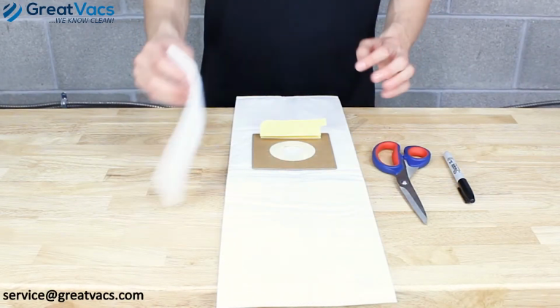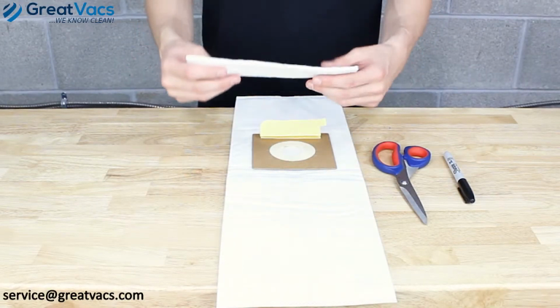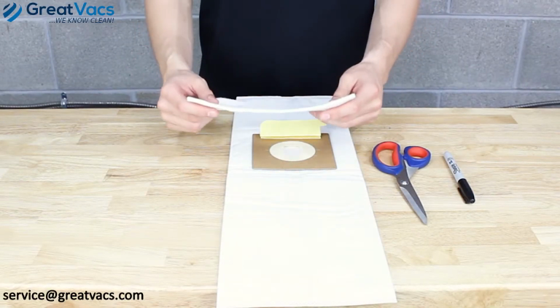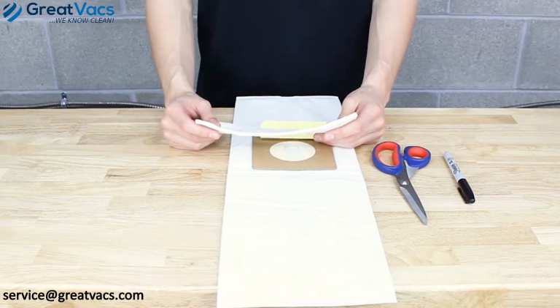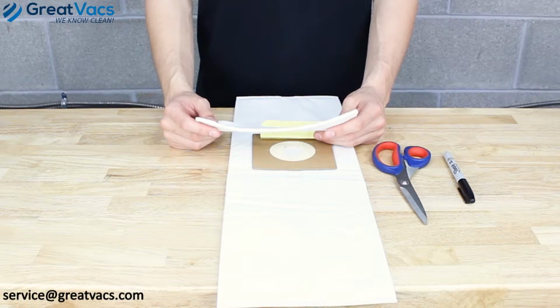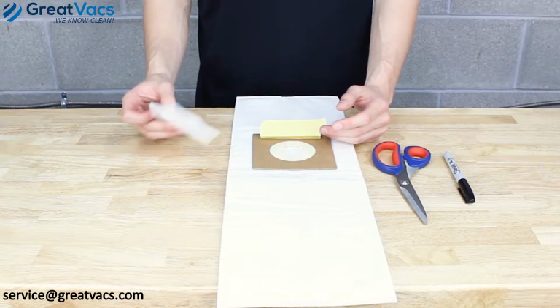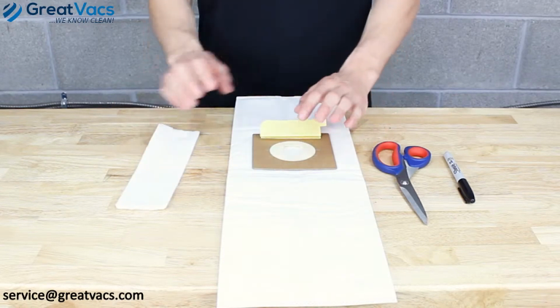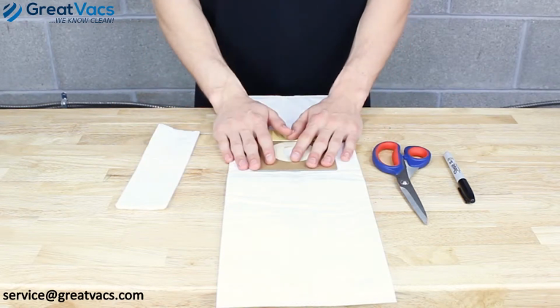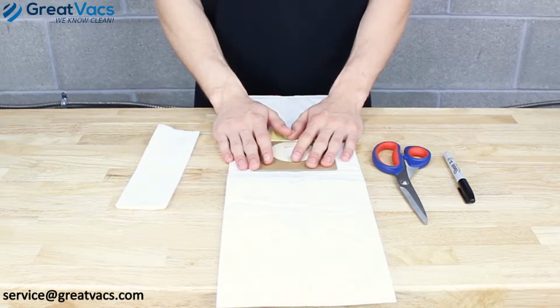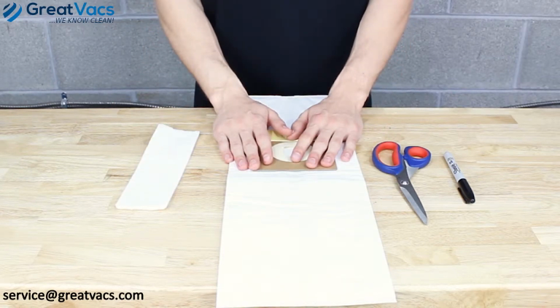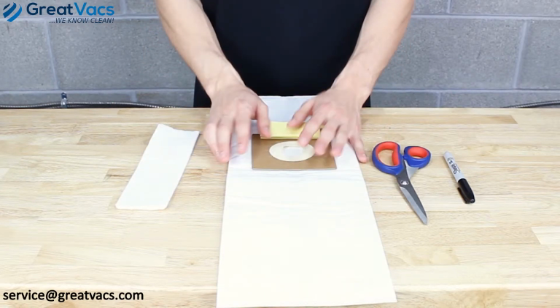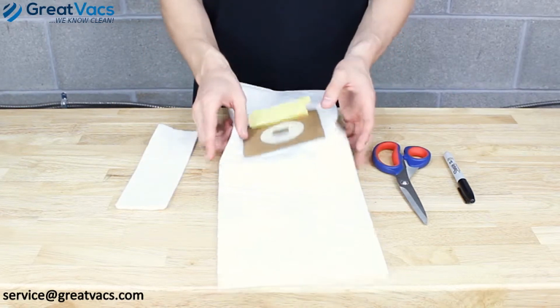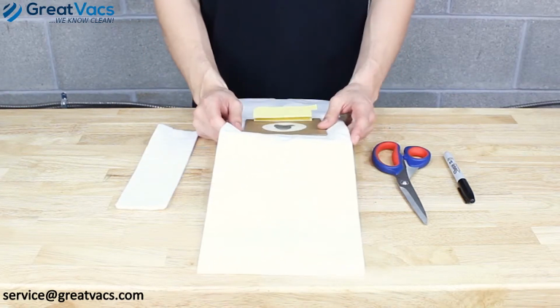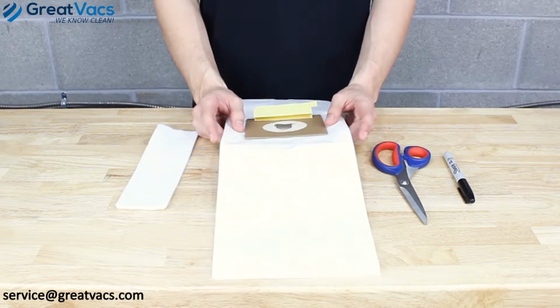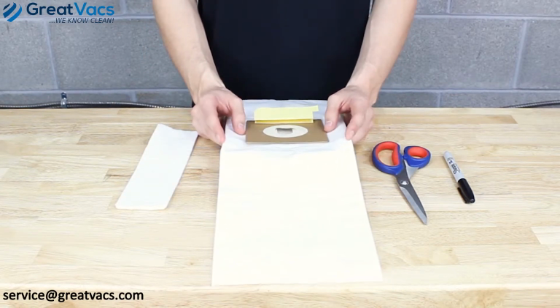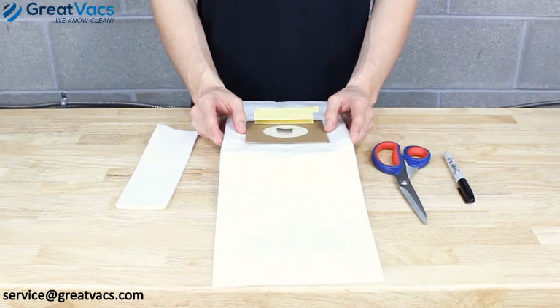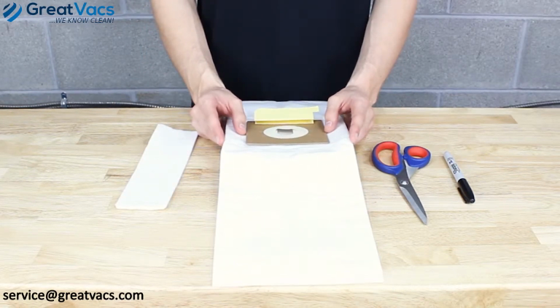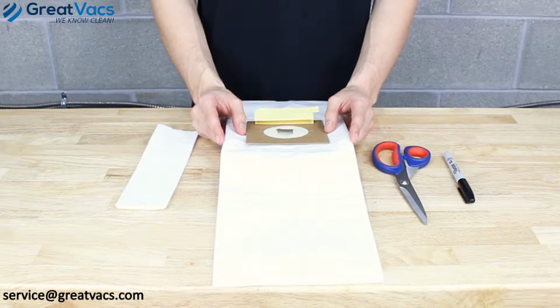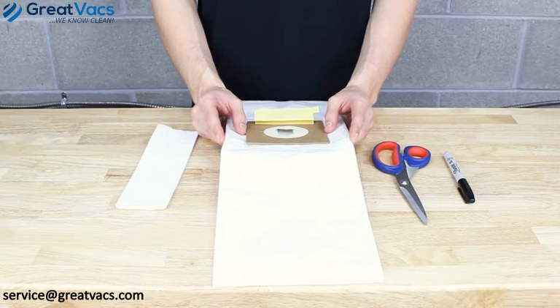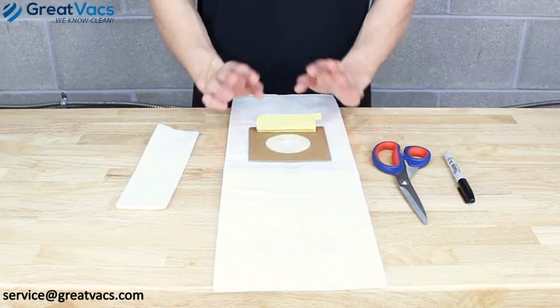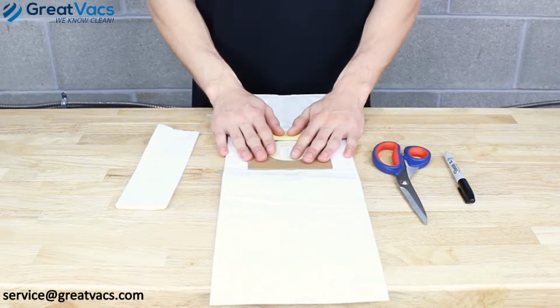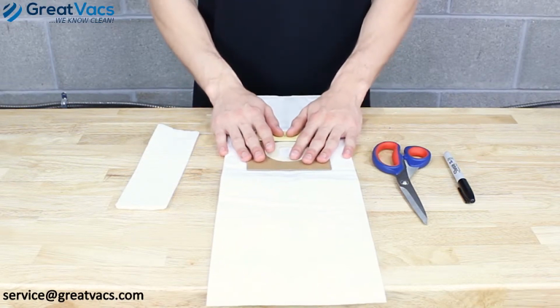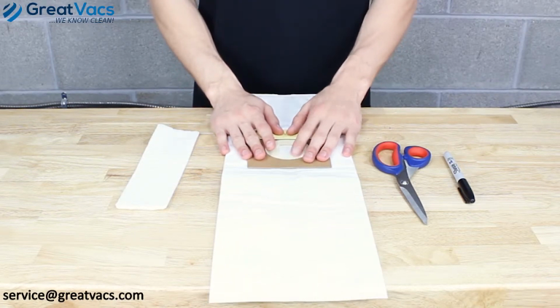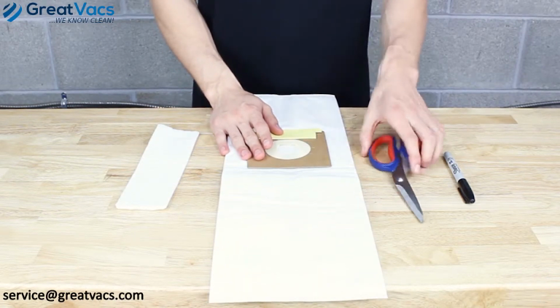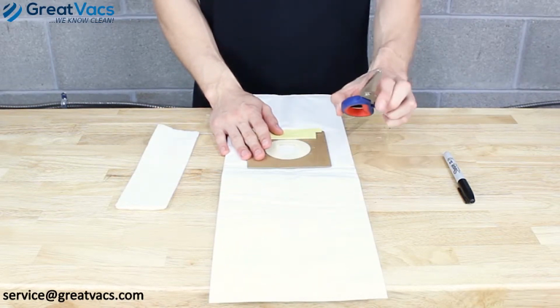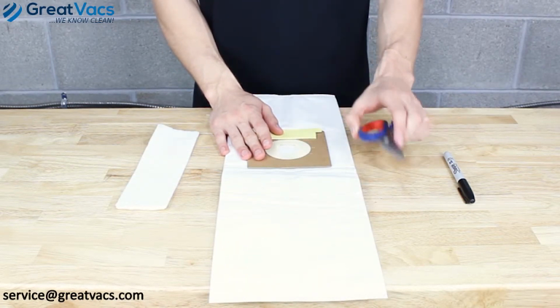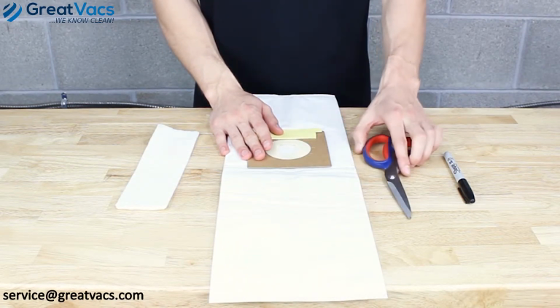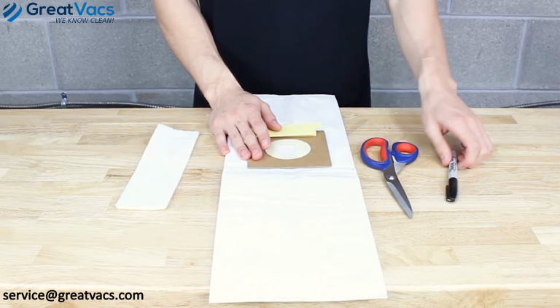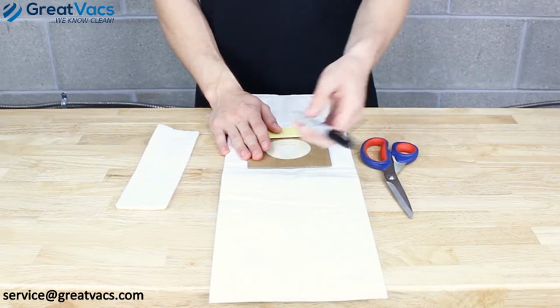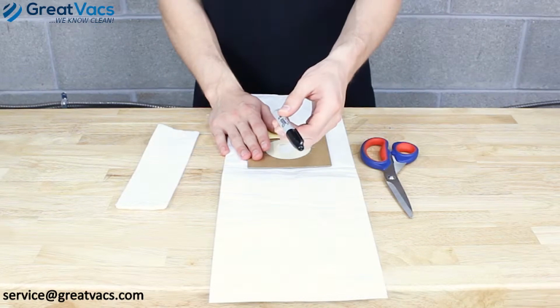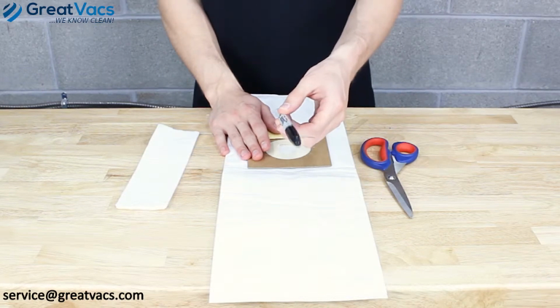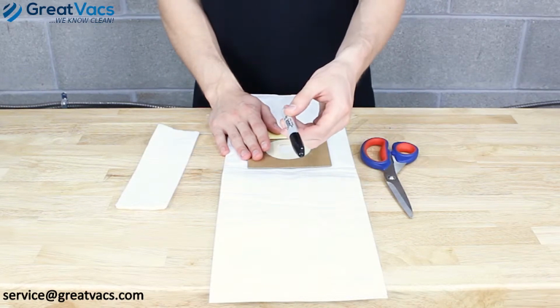You'll need your existing post motor filter, a HEPA bag — we sell these individually, so if you need one, contact us at servicegravex.com and we'll get you taken care of — a pair of scissors, and your color choice of any marker.